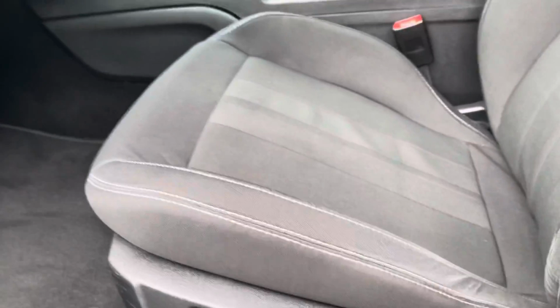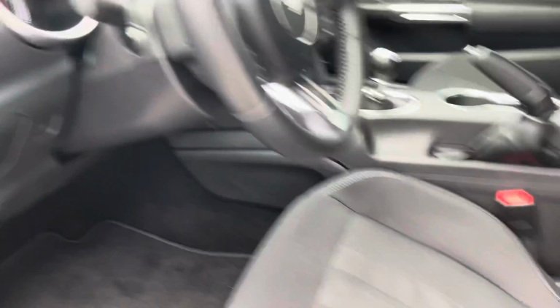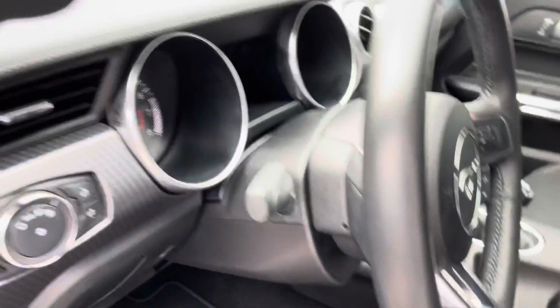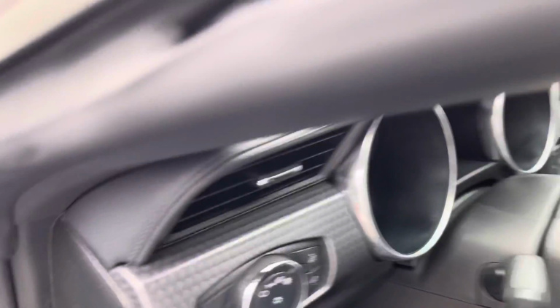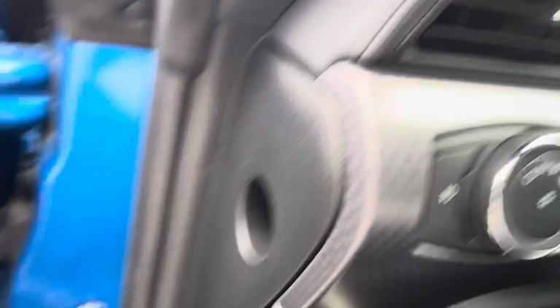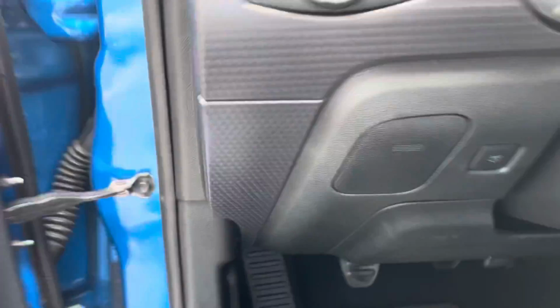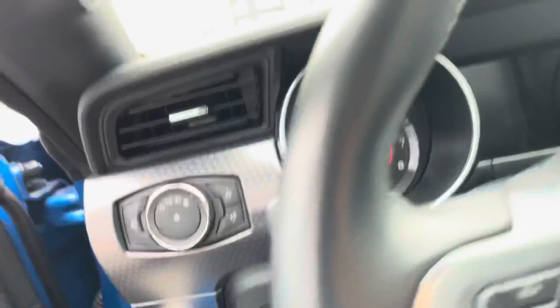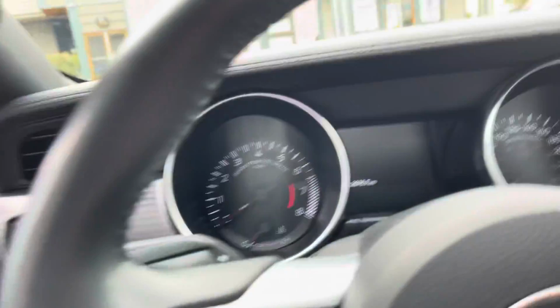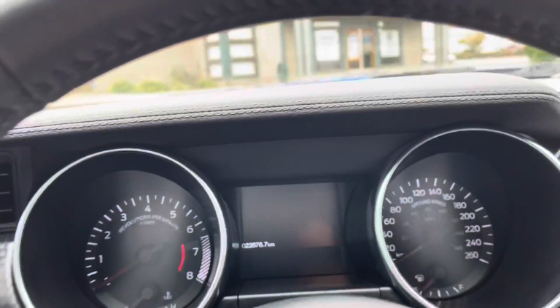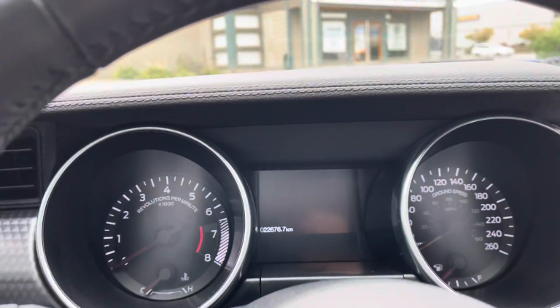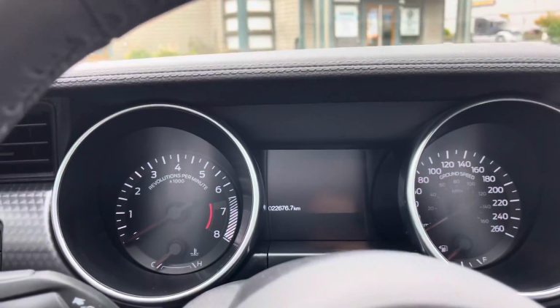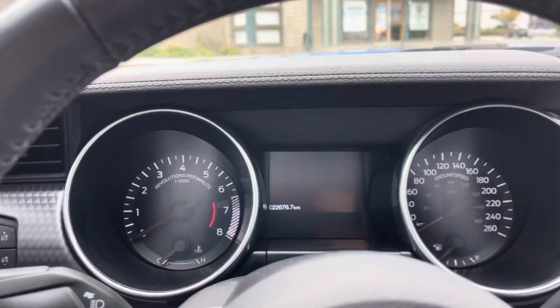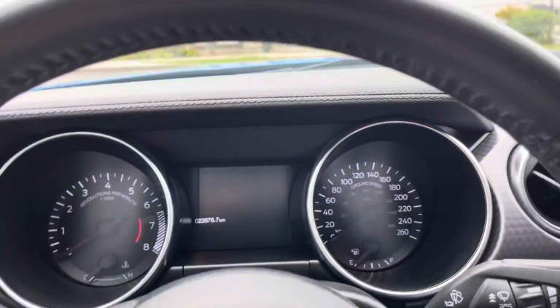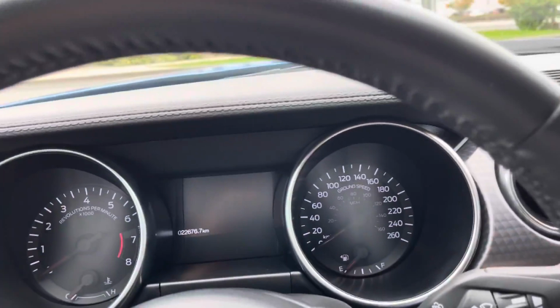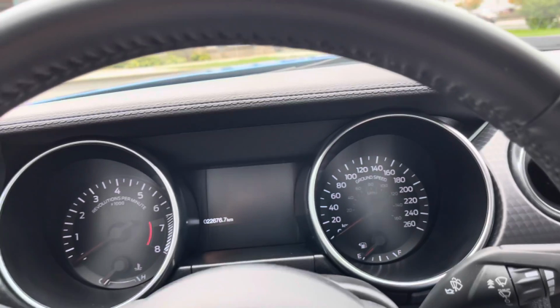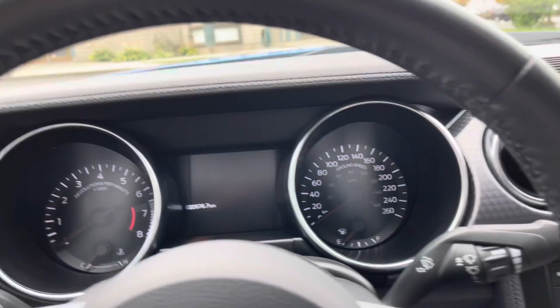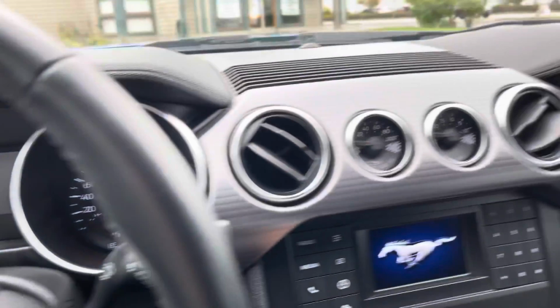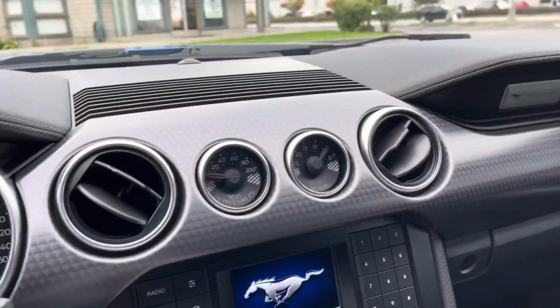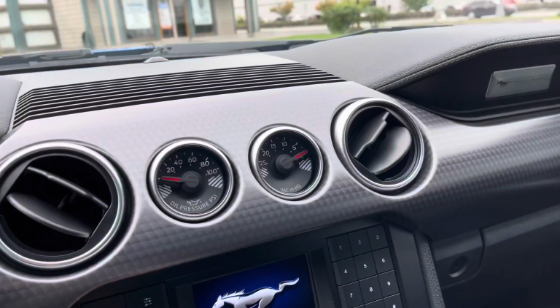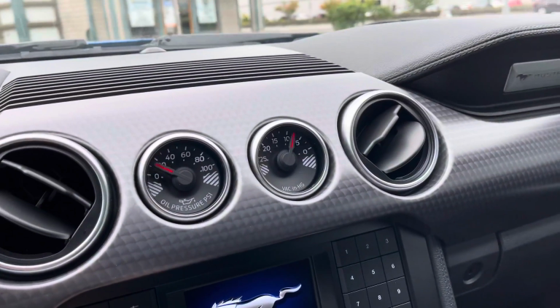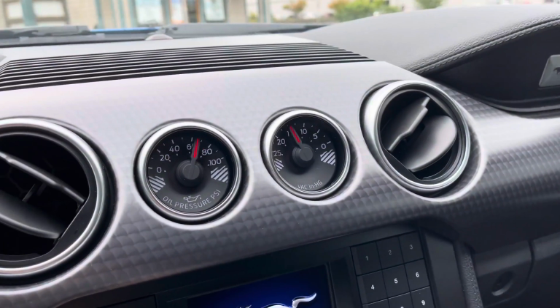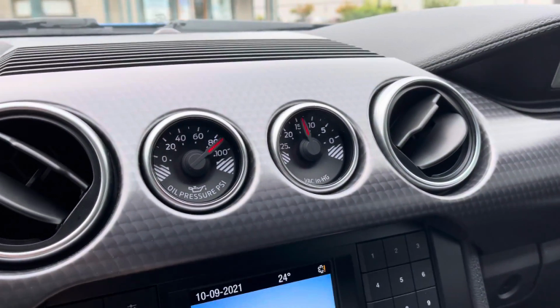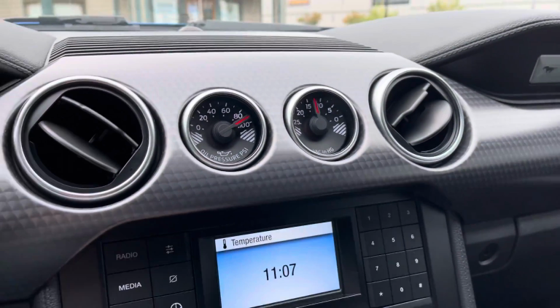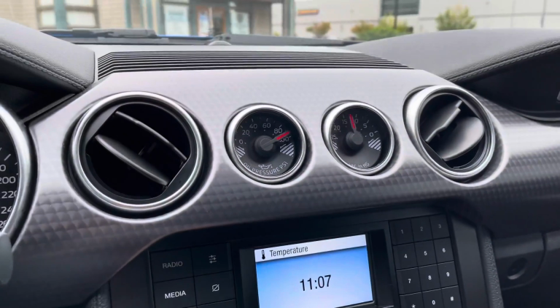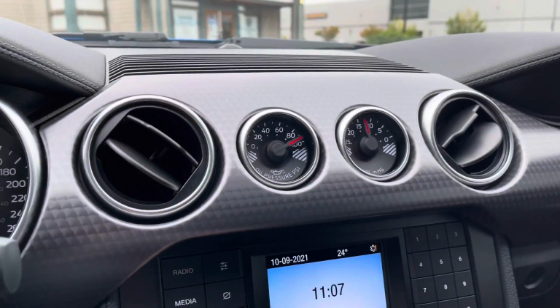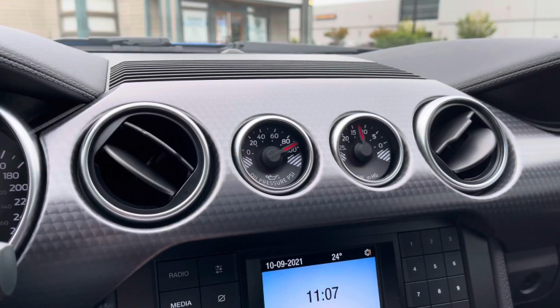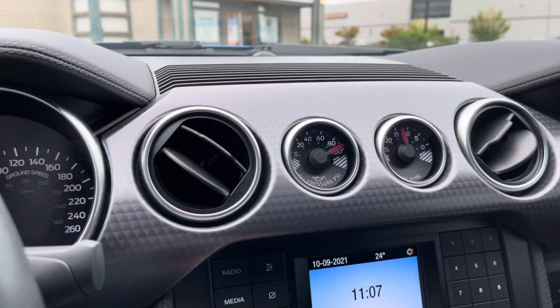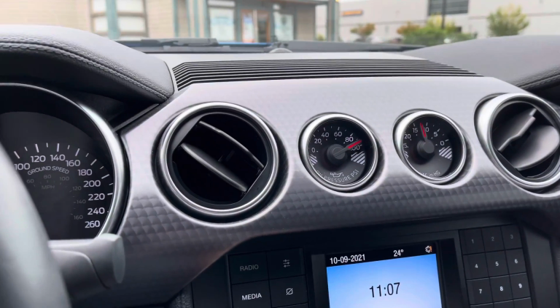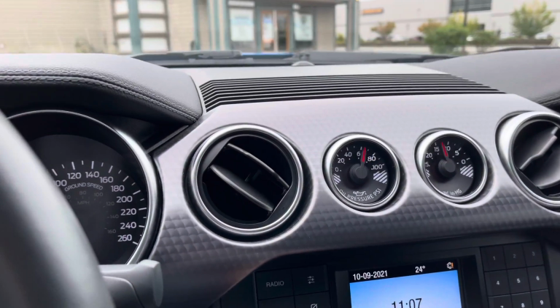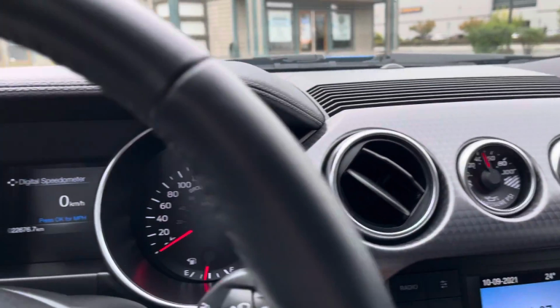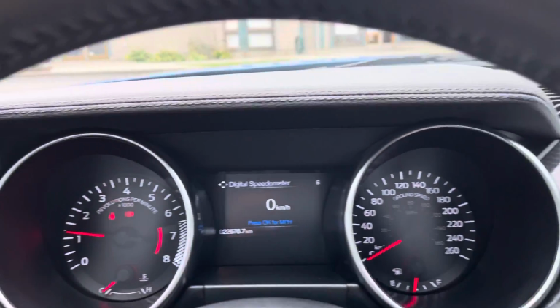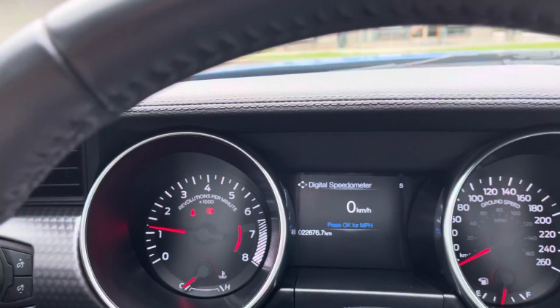The interior is very clean, with just over 22,000 kilometers on the dash. There are your oil pressure gauges, which come with that performance package.